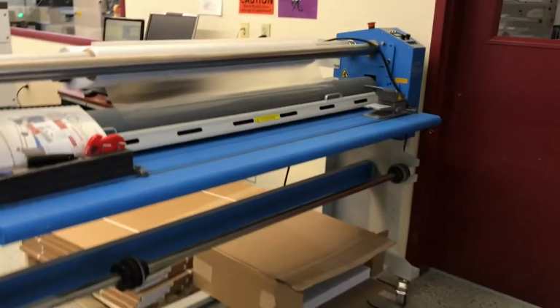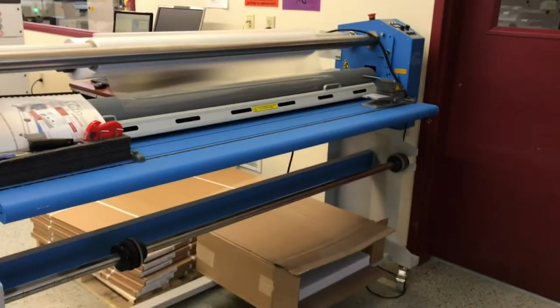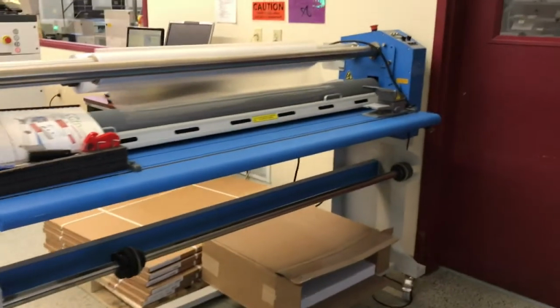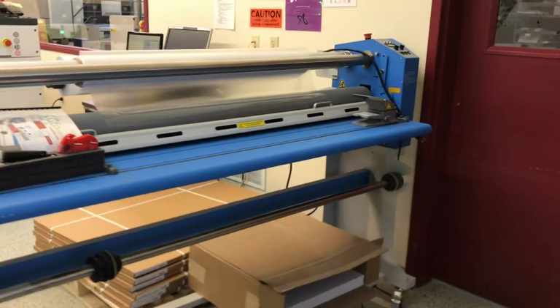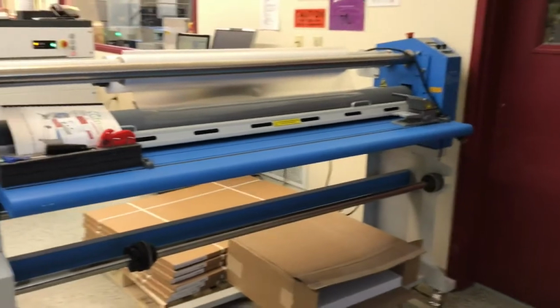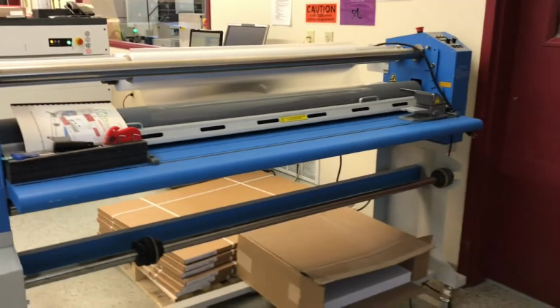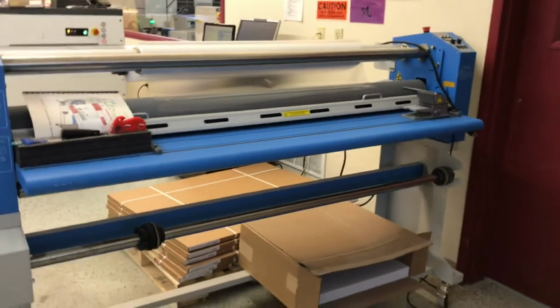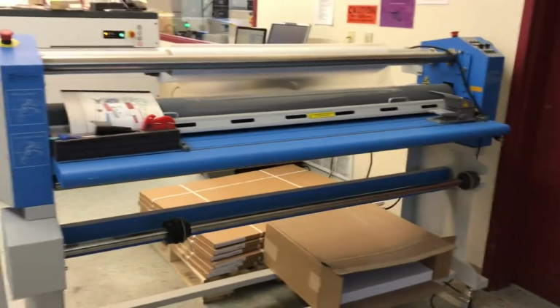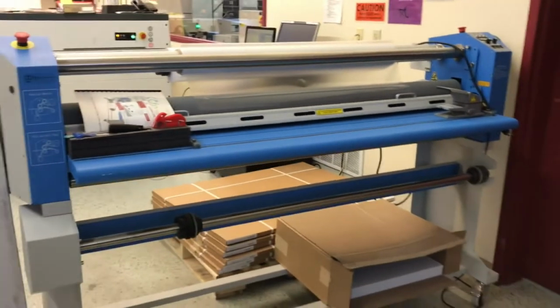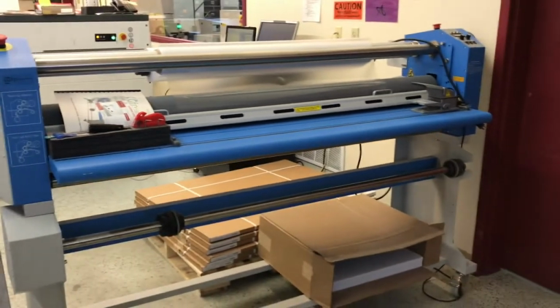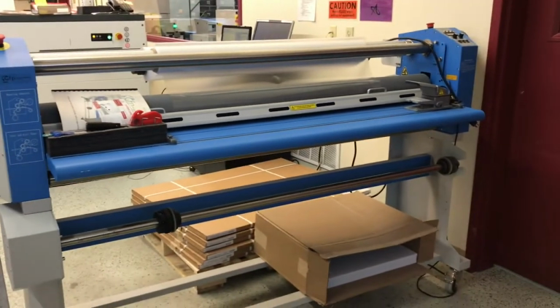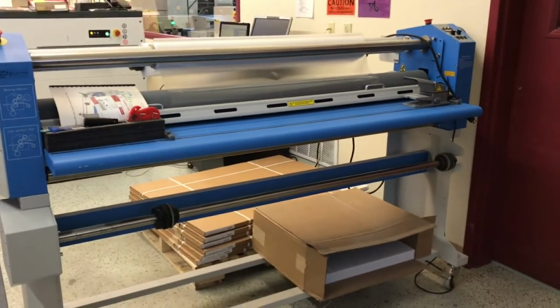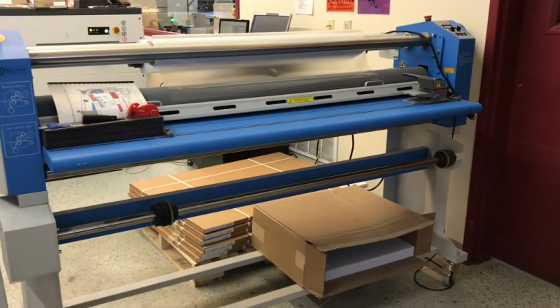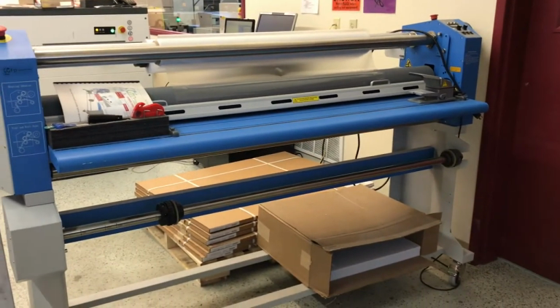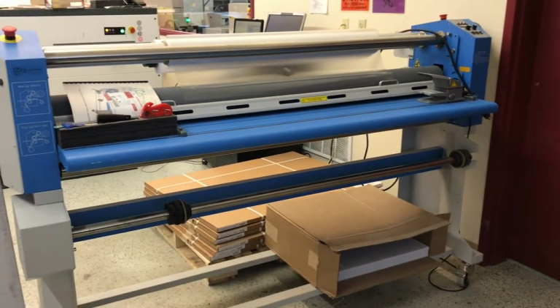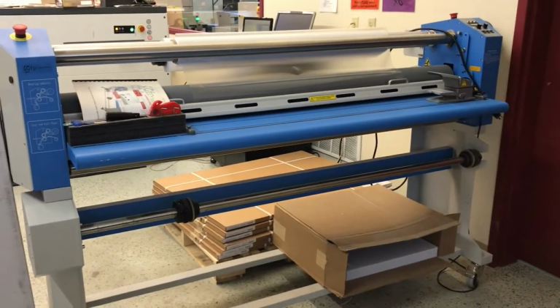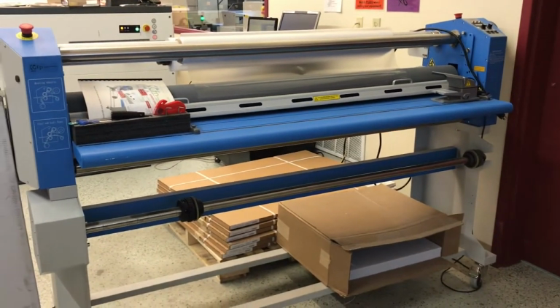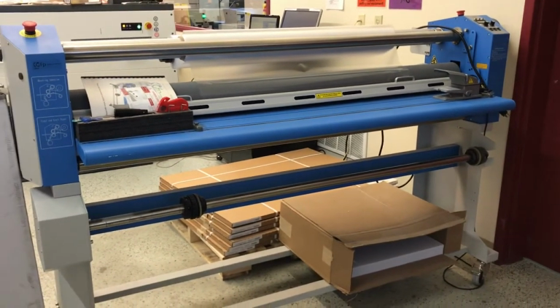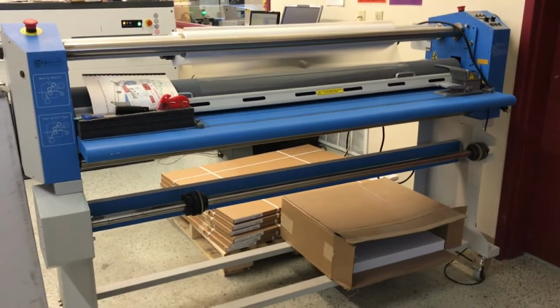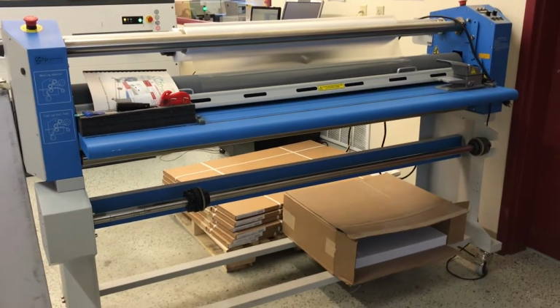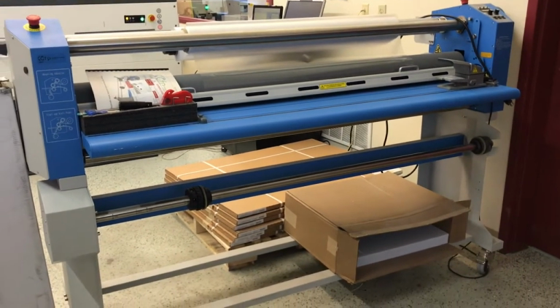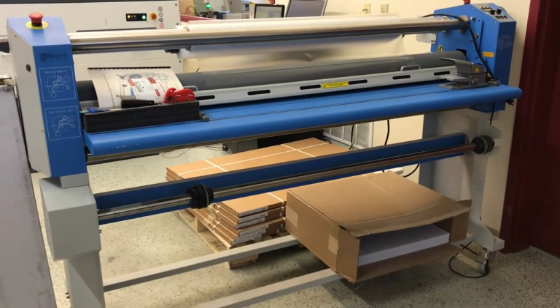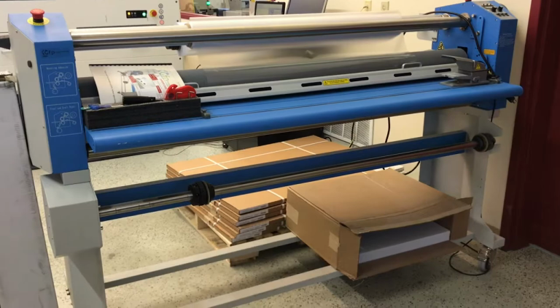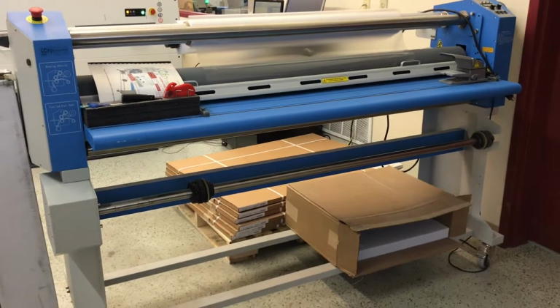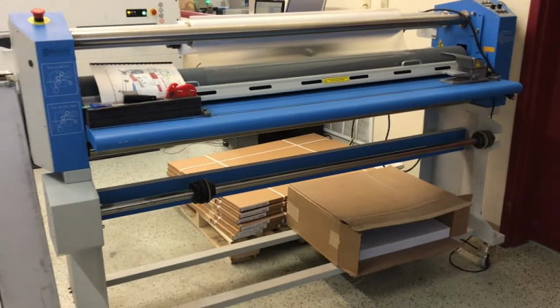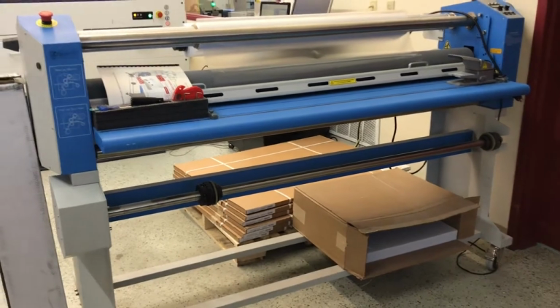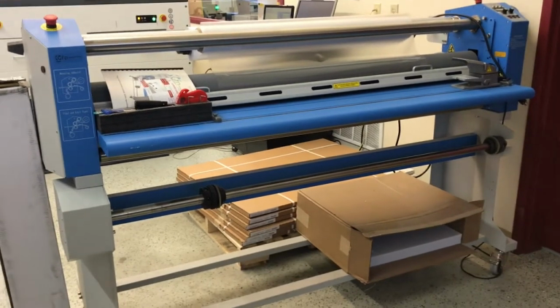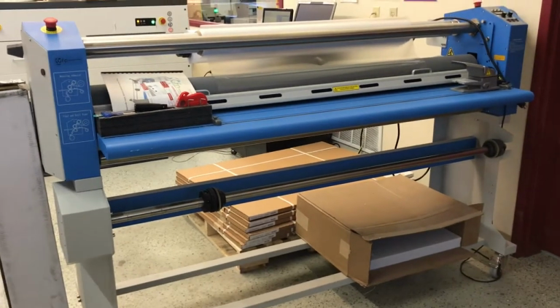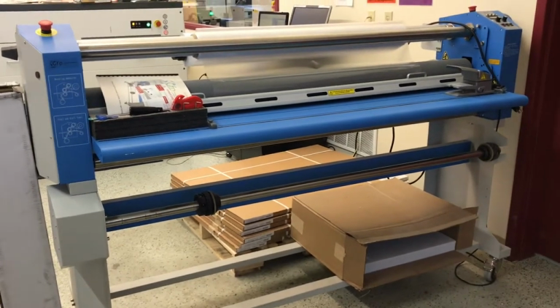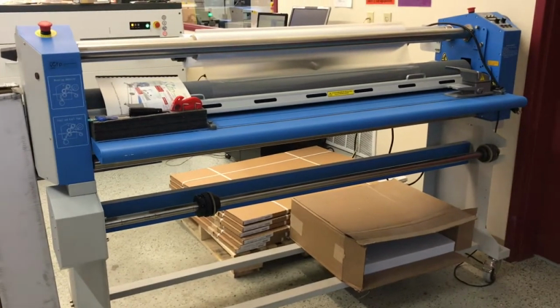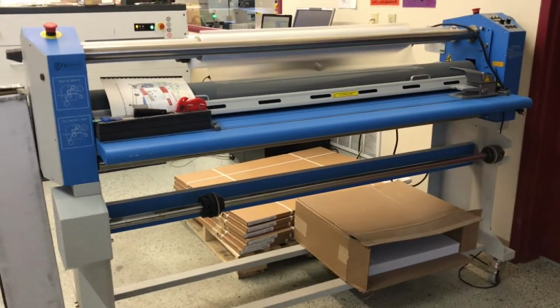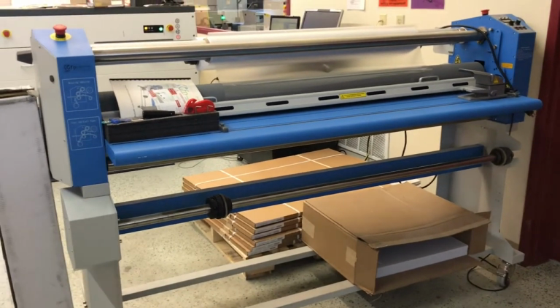This is our wide format laminator. If you wish to have your poster that is mounted on foam core laminated, we have the capabilities to do that.